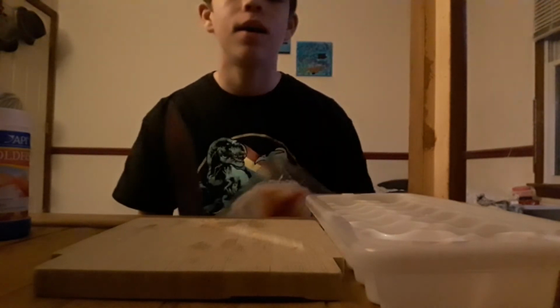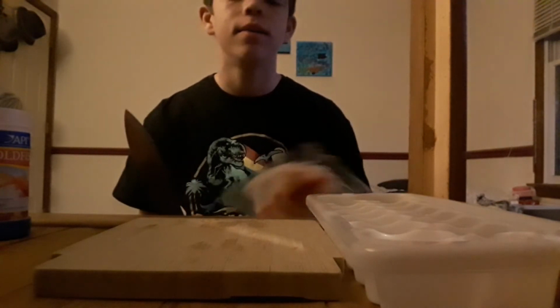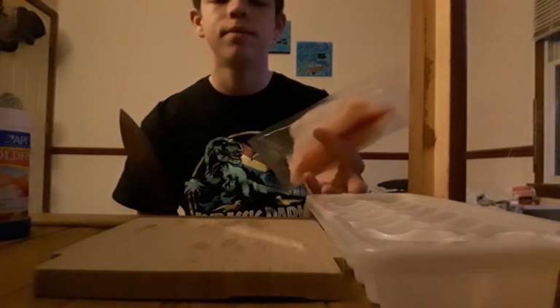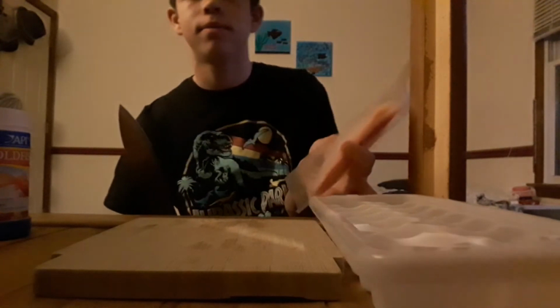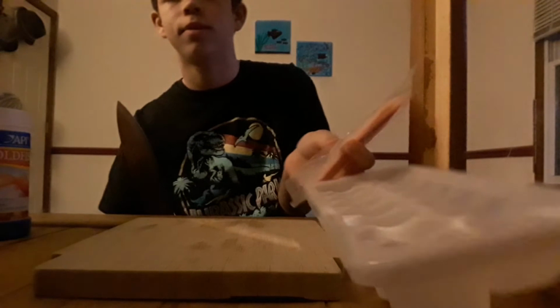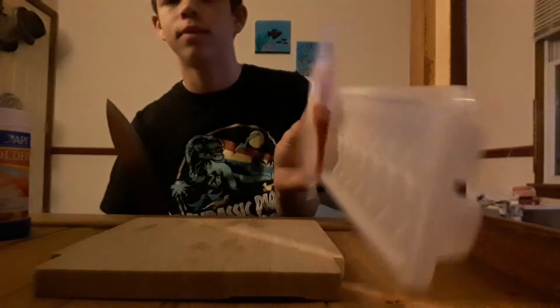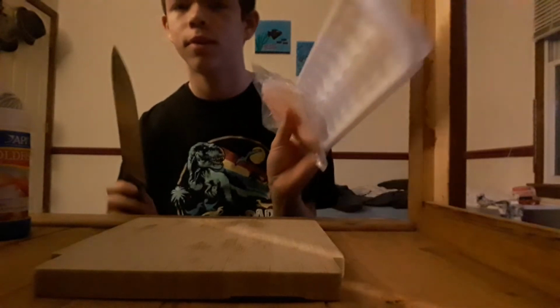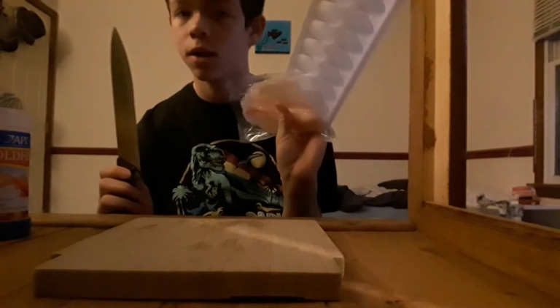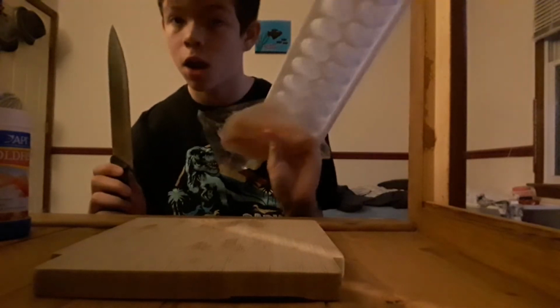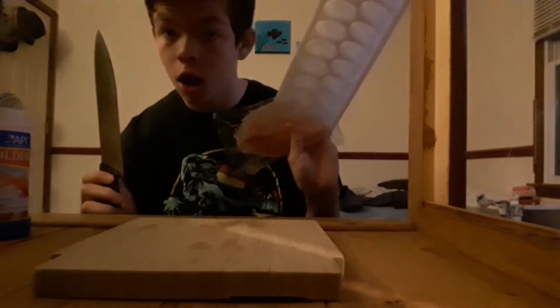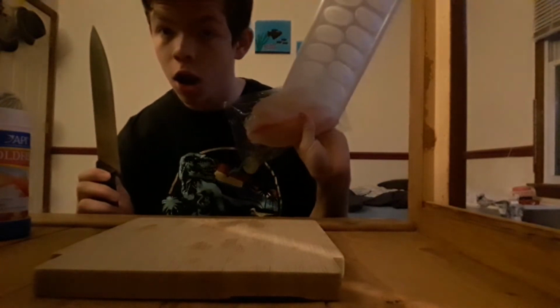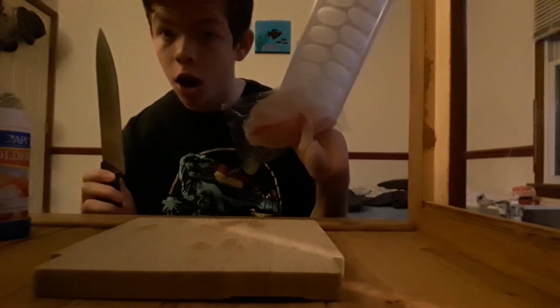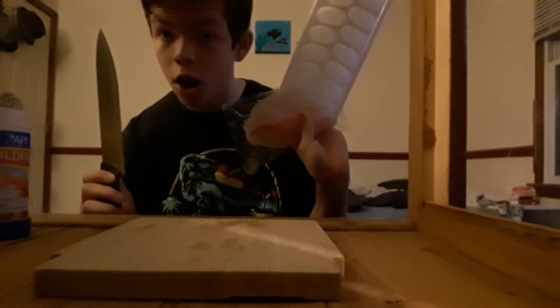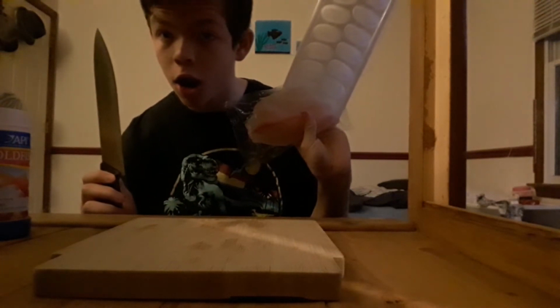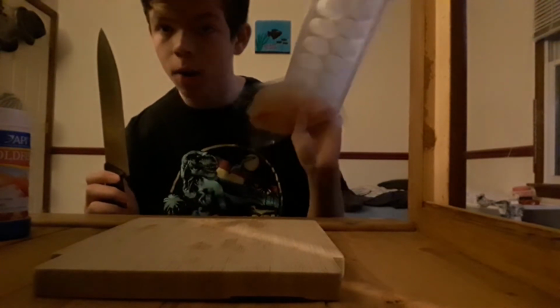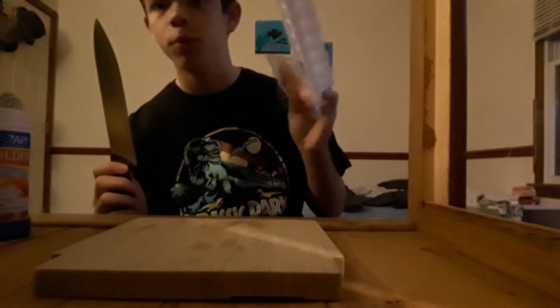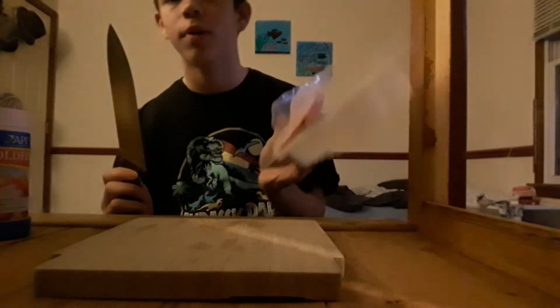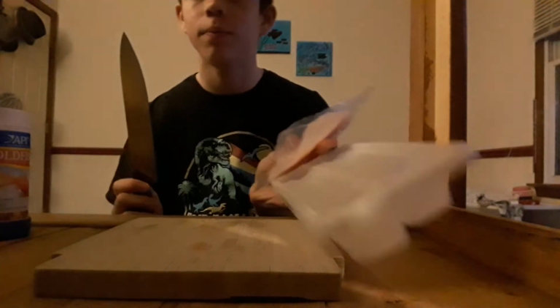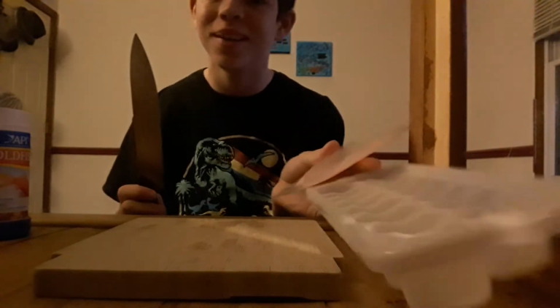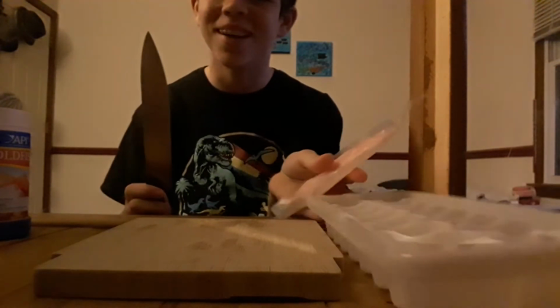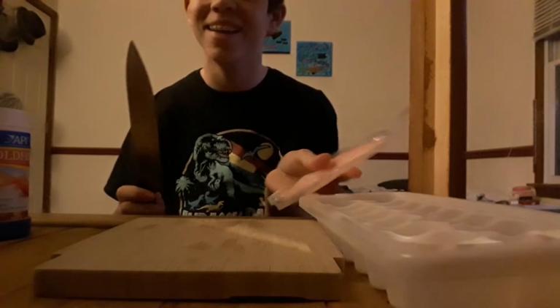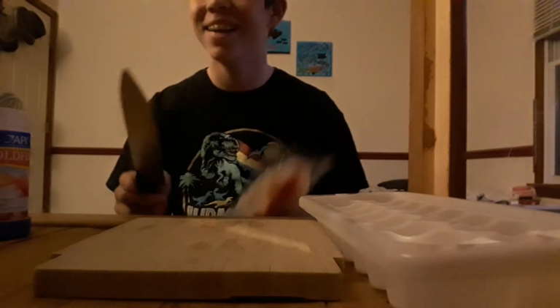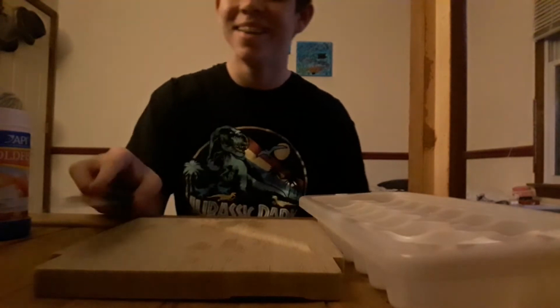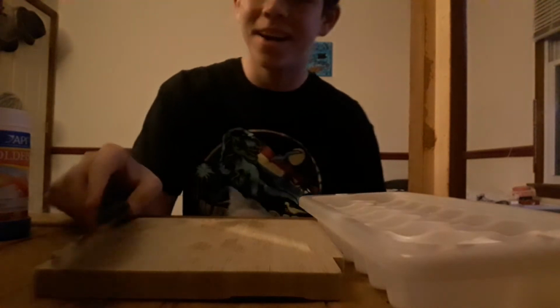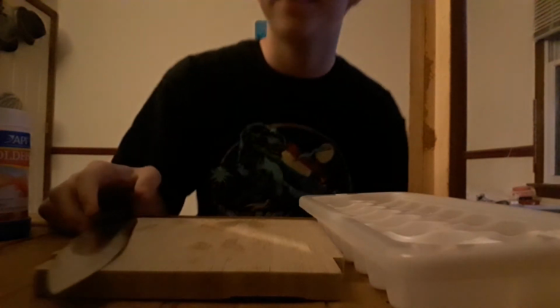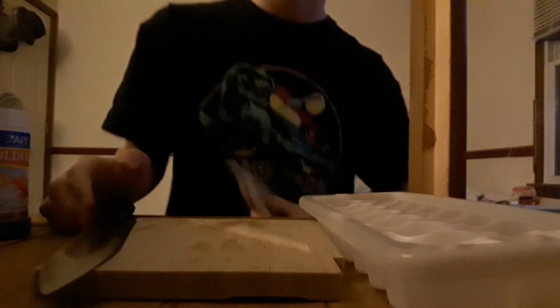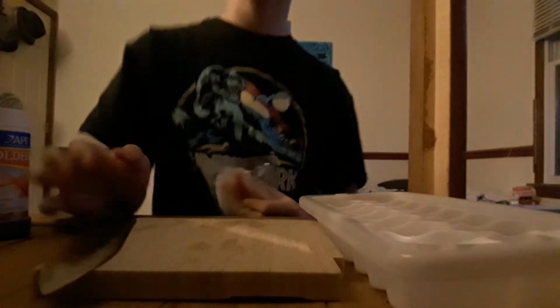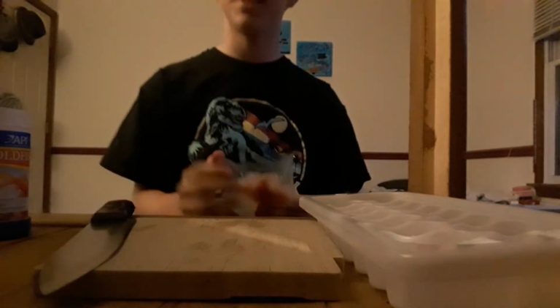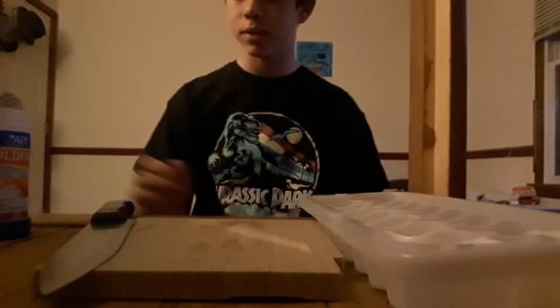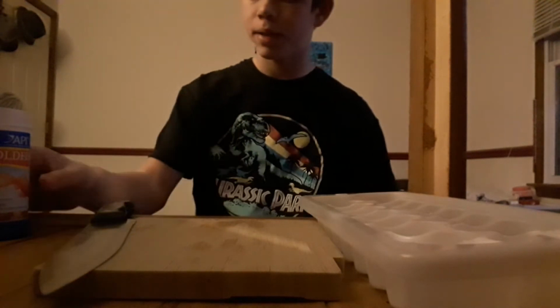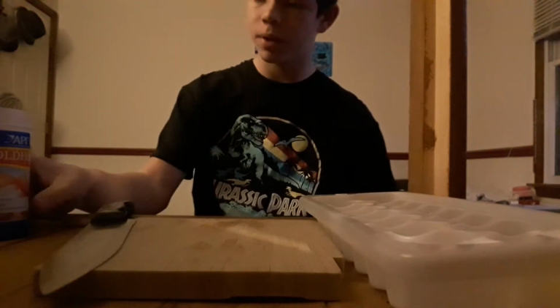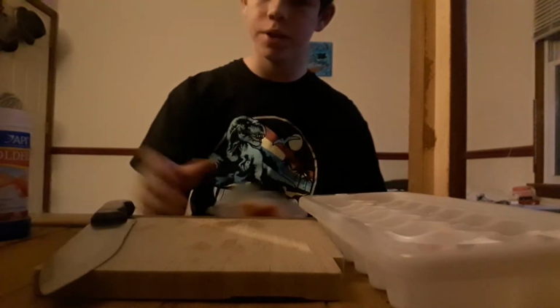Alright. Boom, thumbnail. Alright, so I'm going to put you guys into a little time-lapse. What I'm going to do, I'm going to cut this tilapia up.